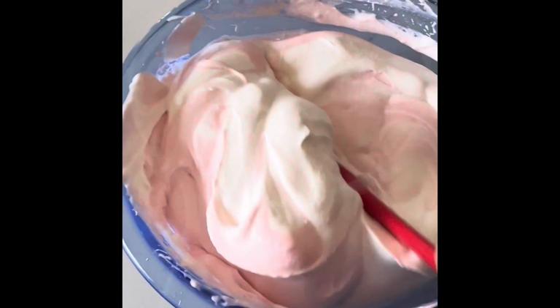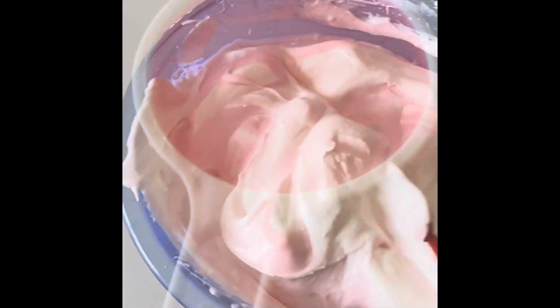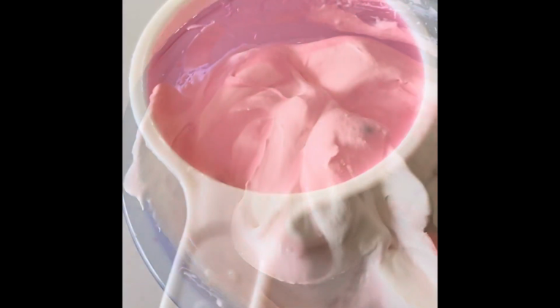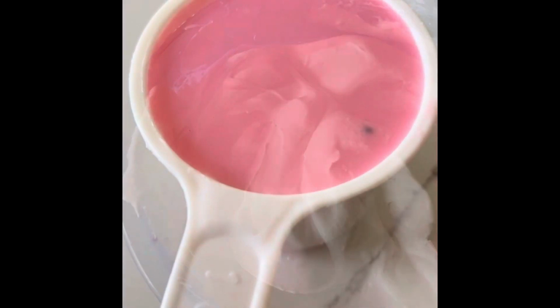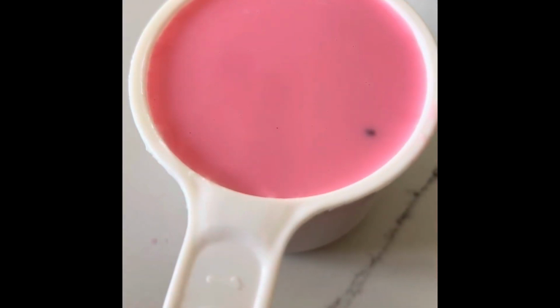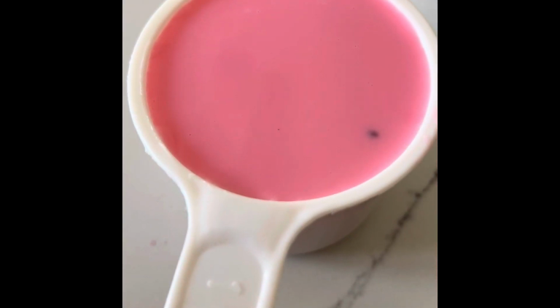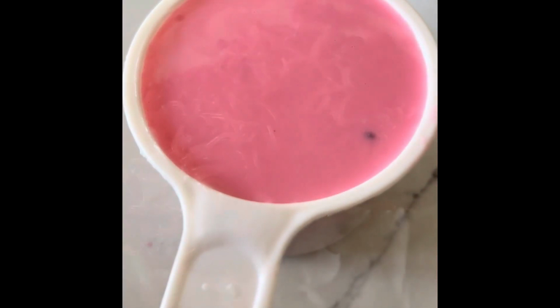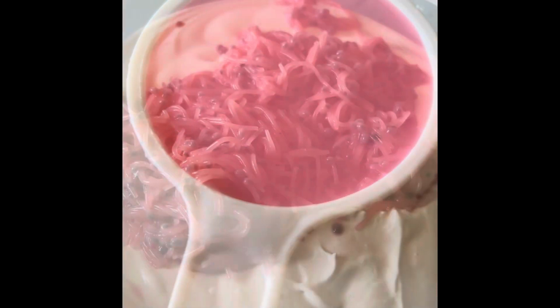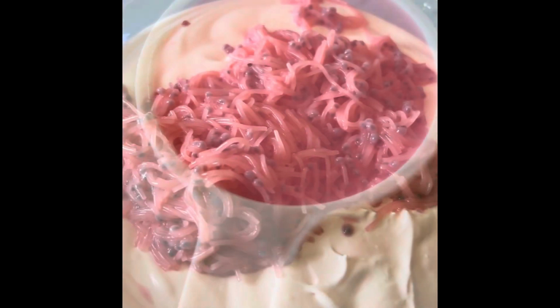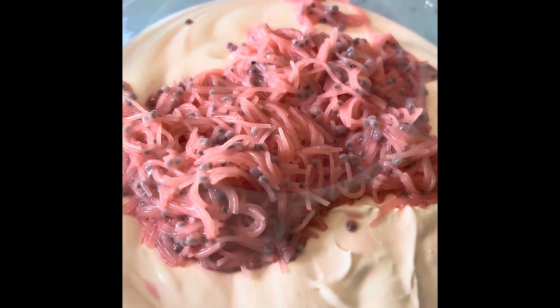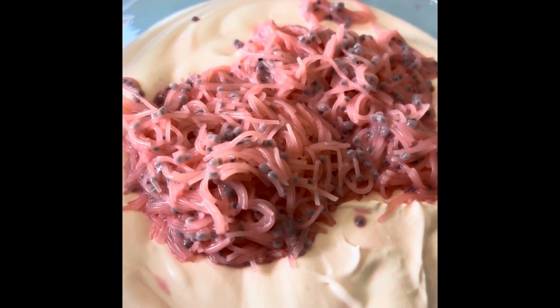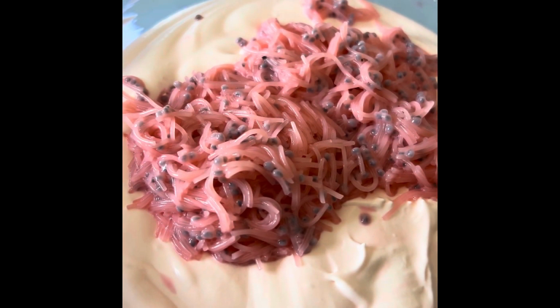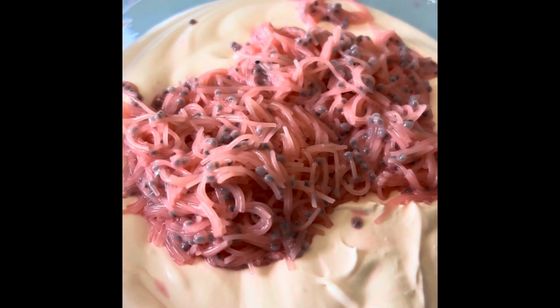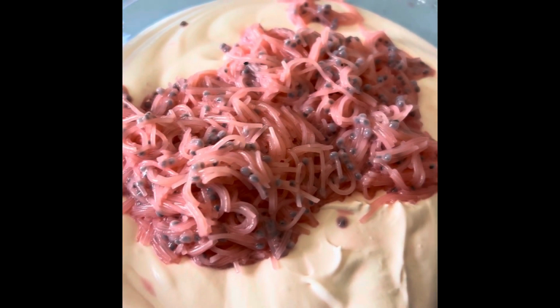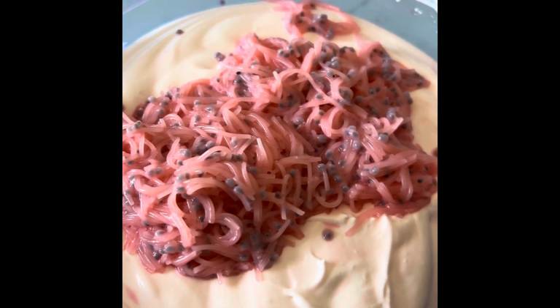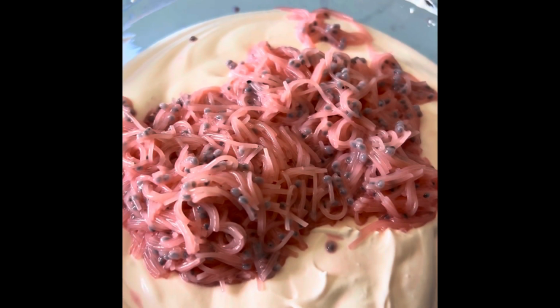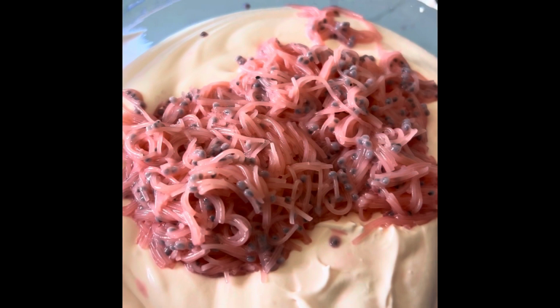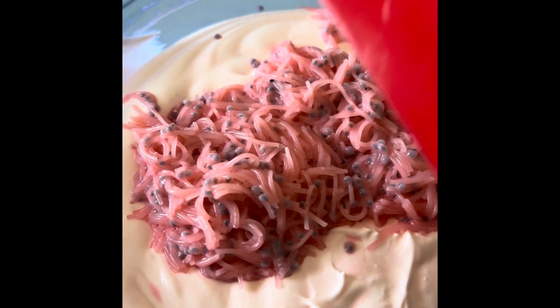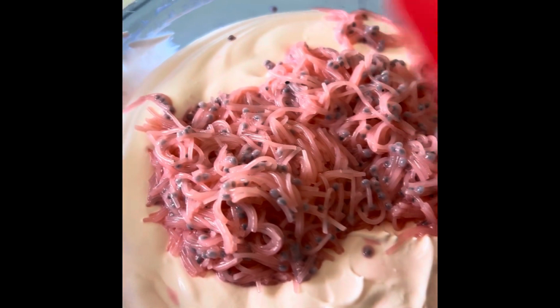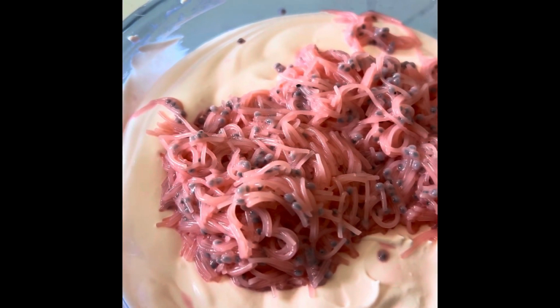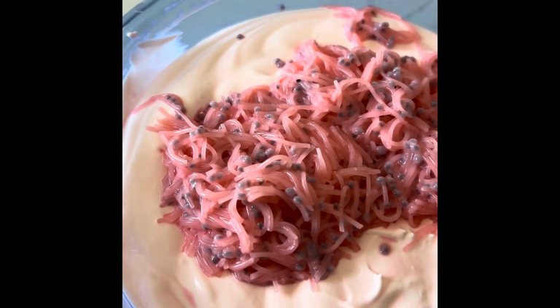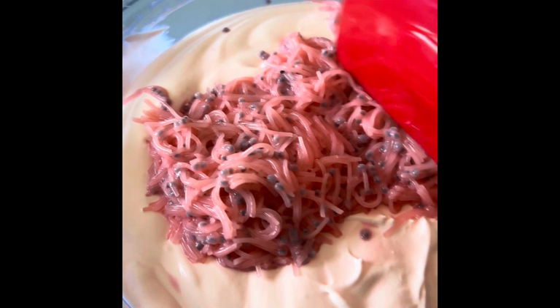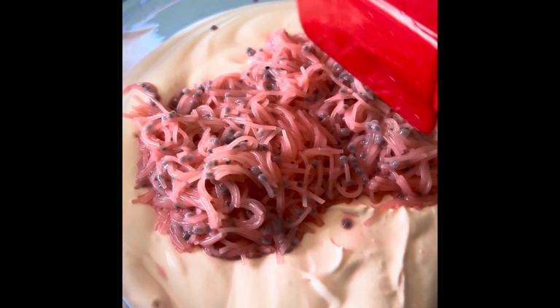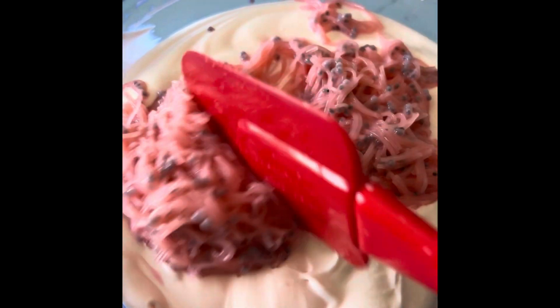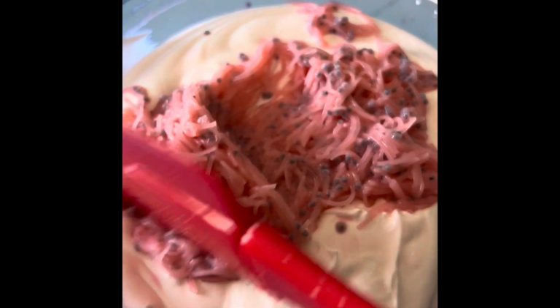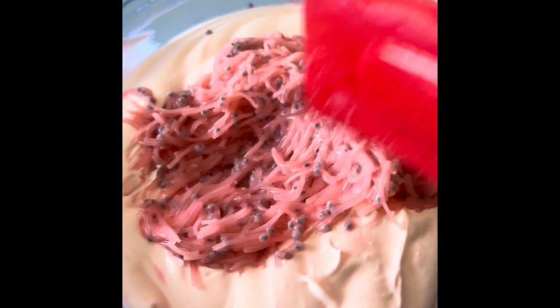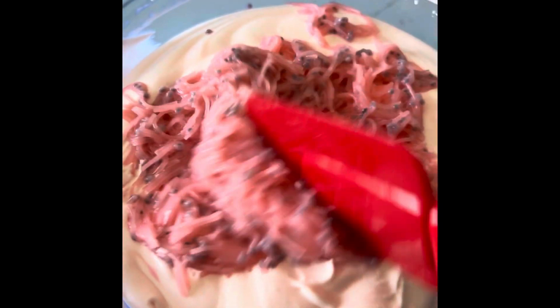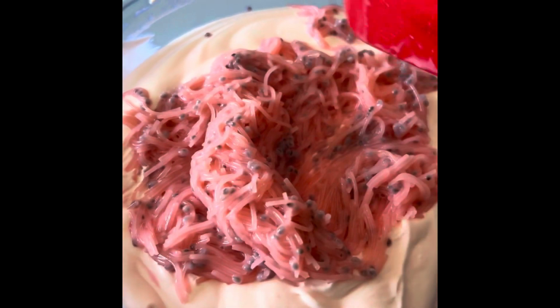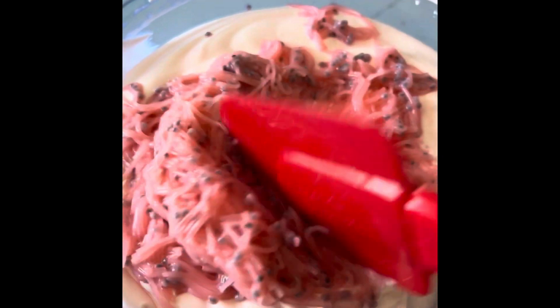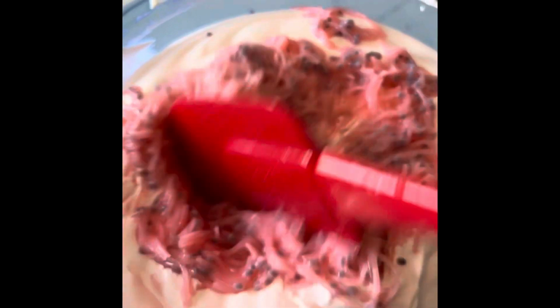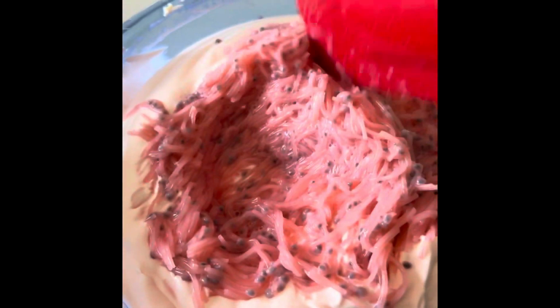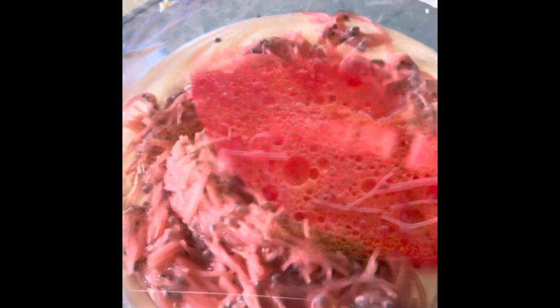Strain the falooda milk with the cooked semolina and sabja seeds, then mix it into the batter.